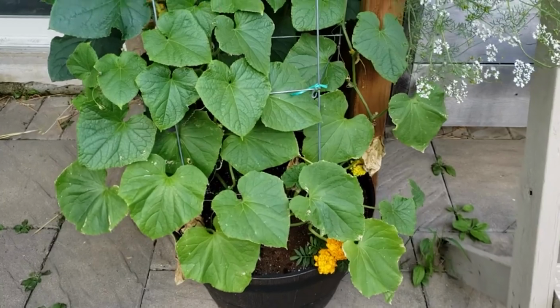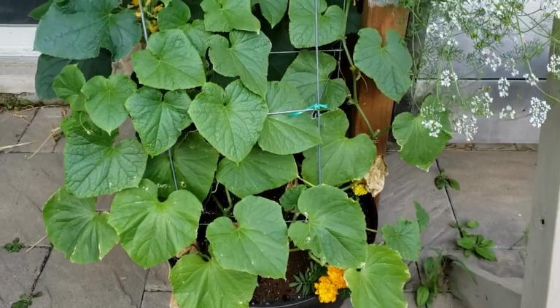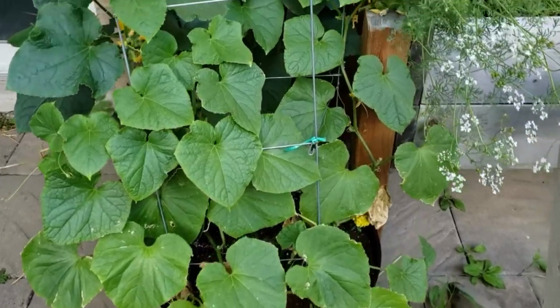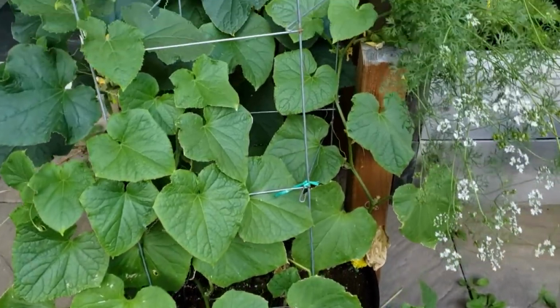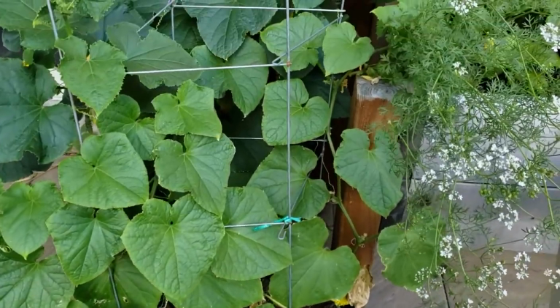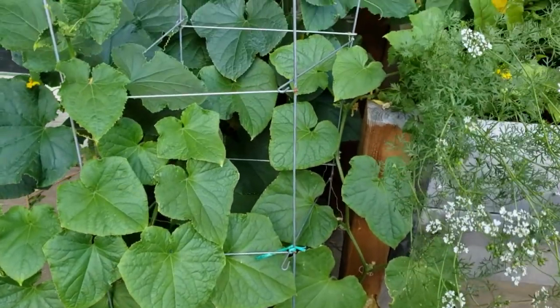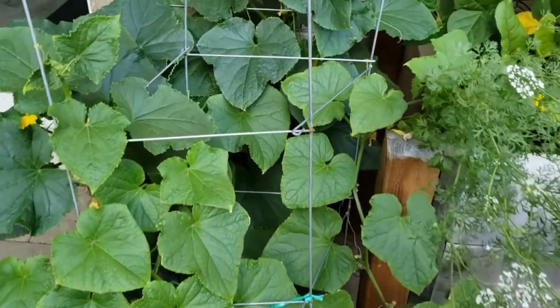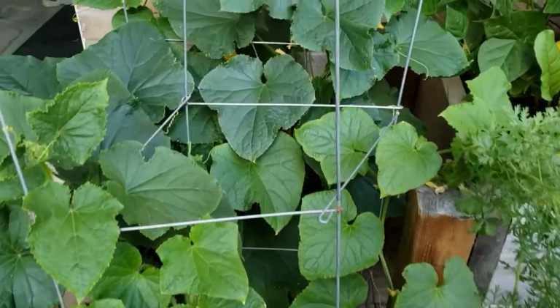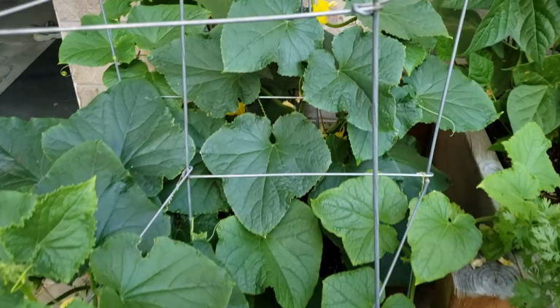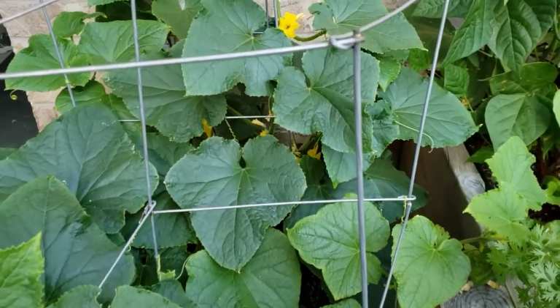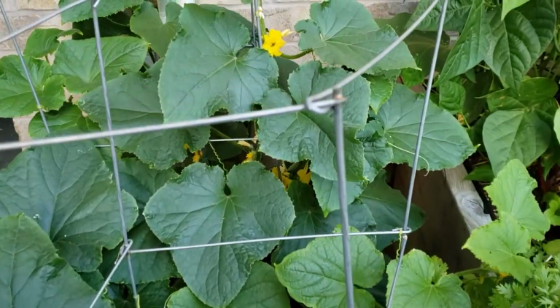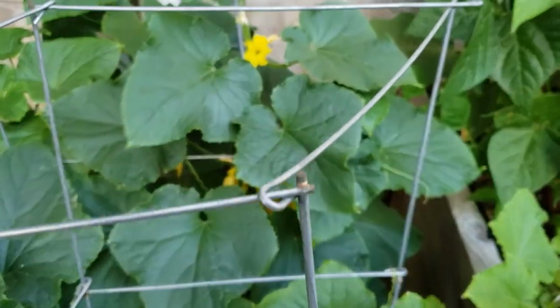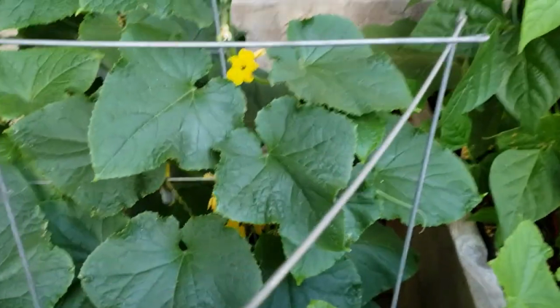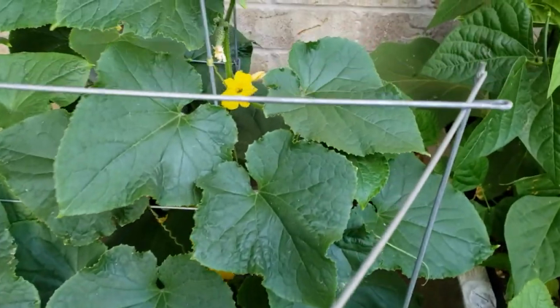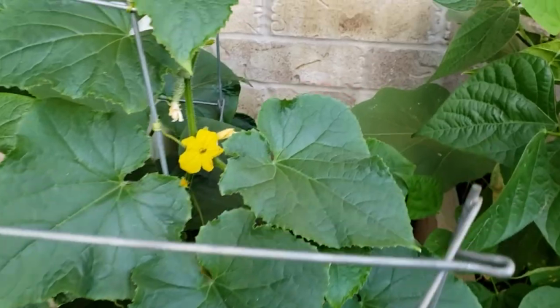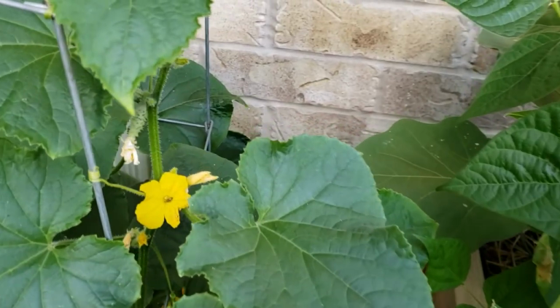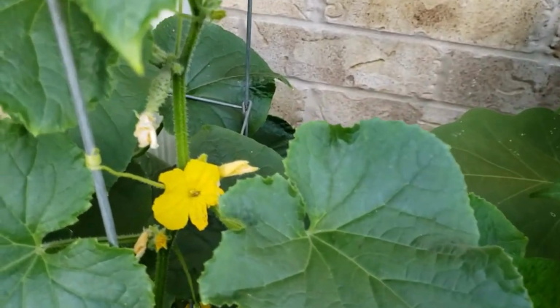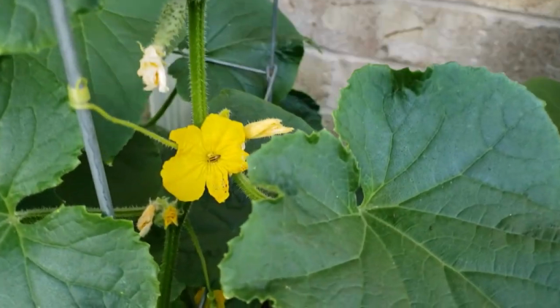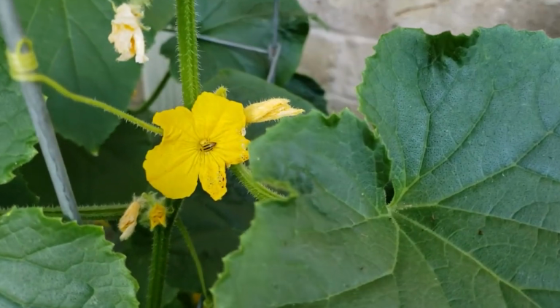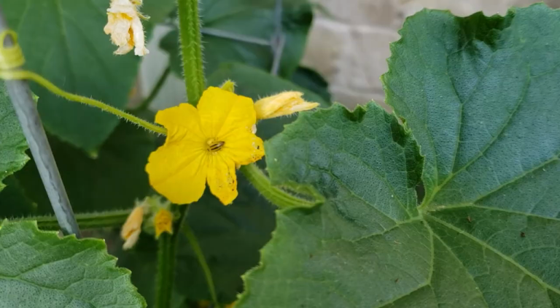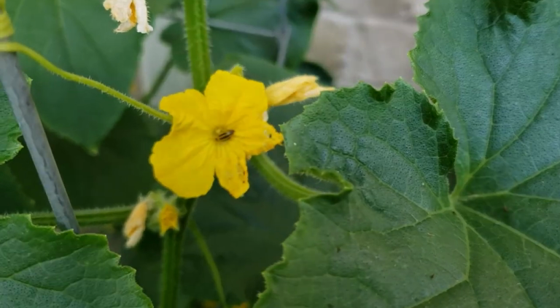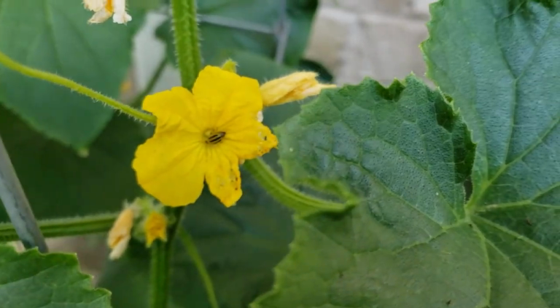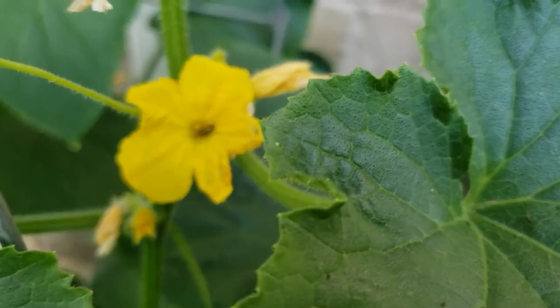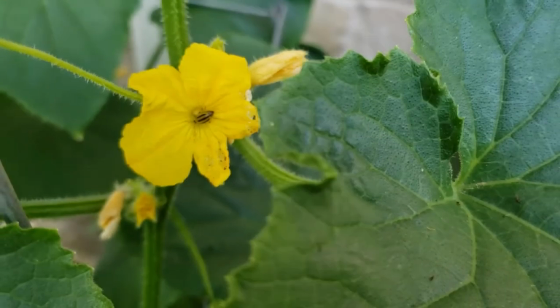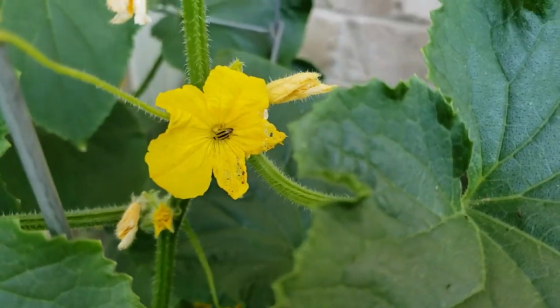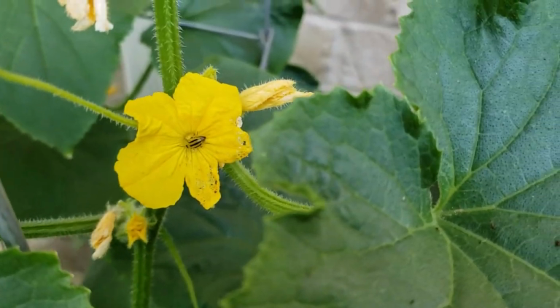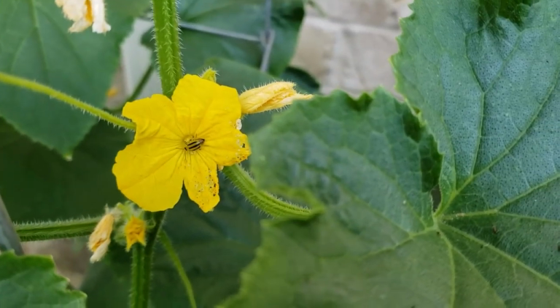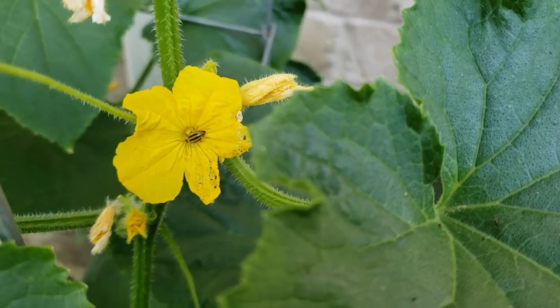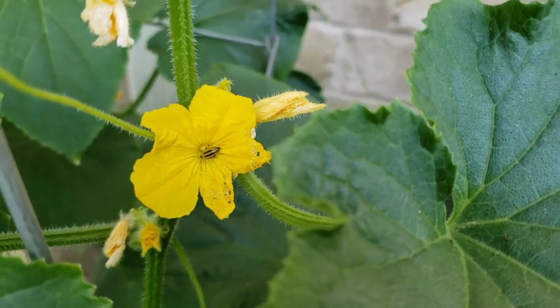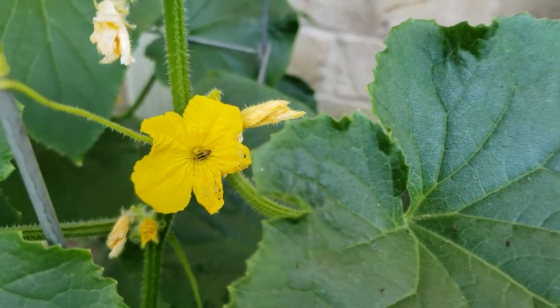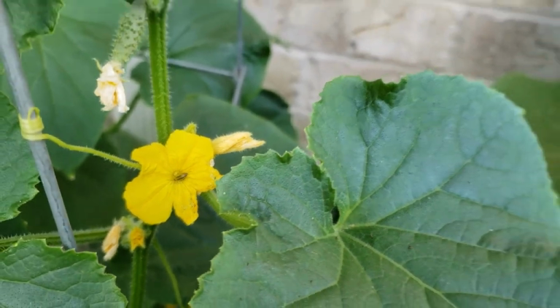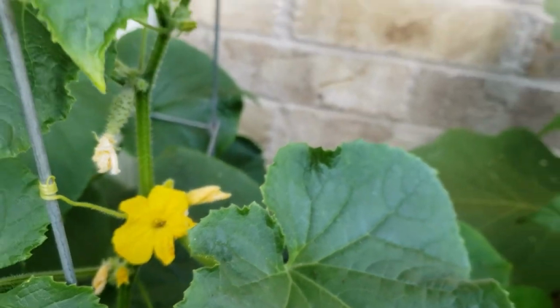Hi folks! If you're trying to grow cucumbers in your backyard and notice your leaves are all eaten up, there's a good chance you've got a cucumber beetle problem. I found an organic solution to manage it to some extent and wanted to share it with you.